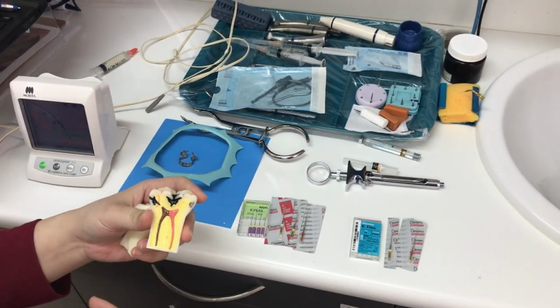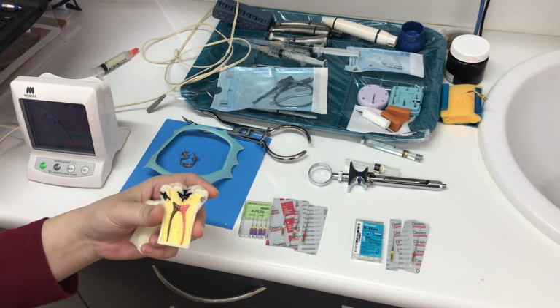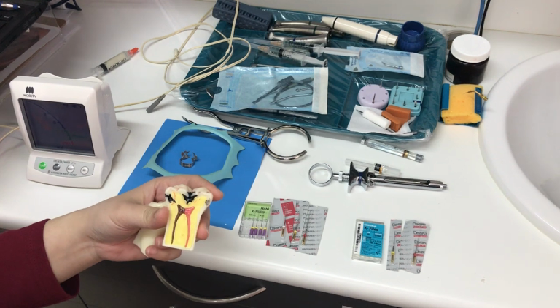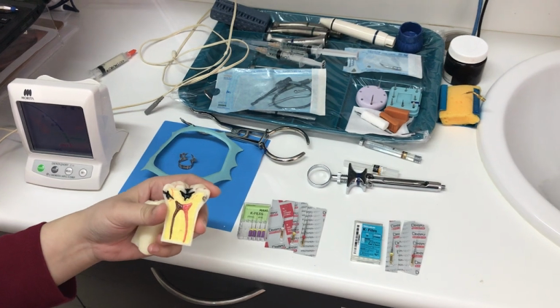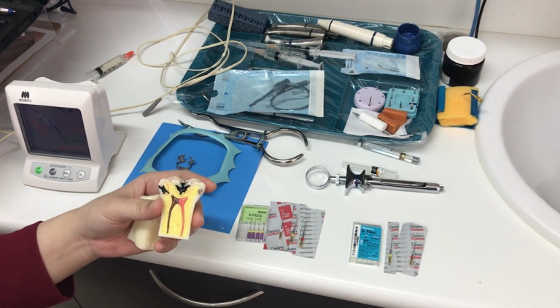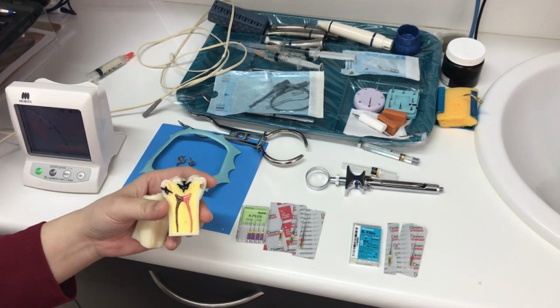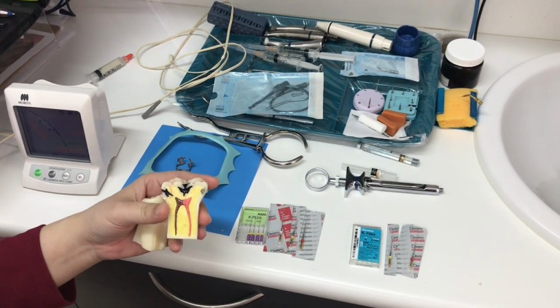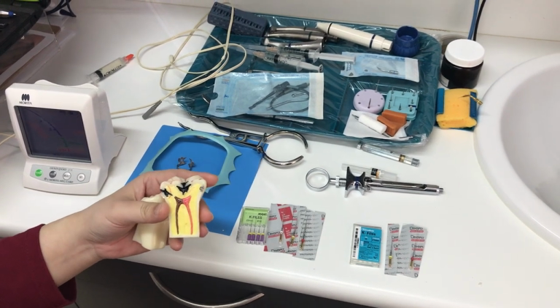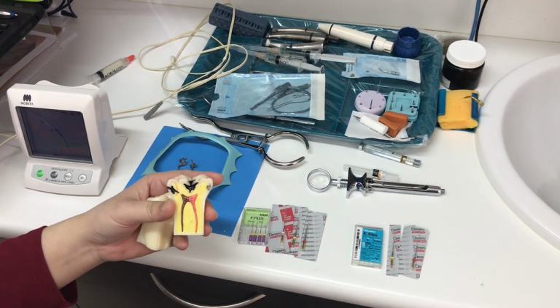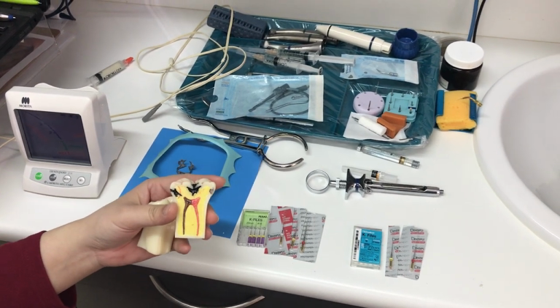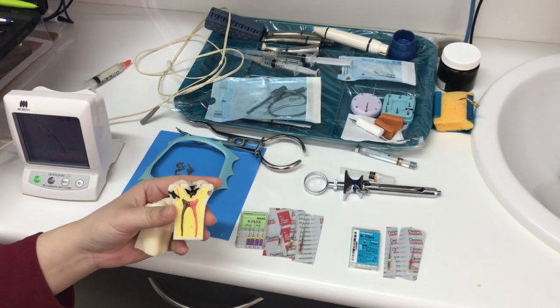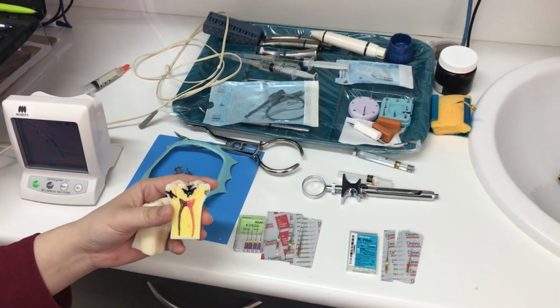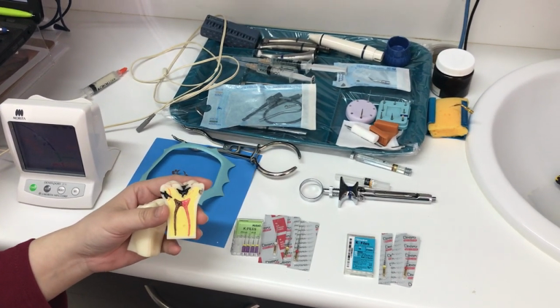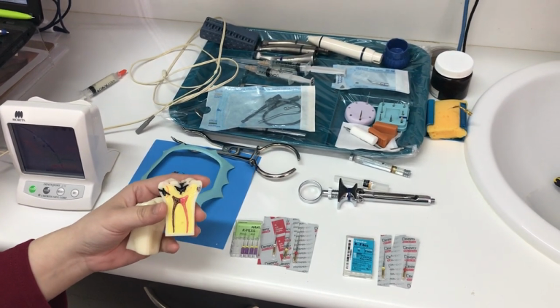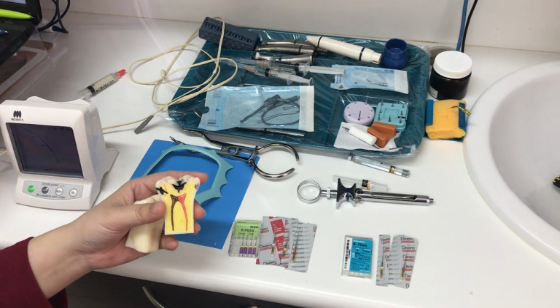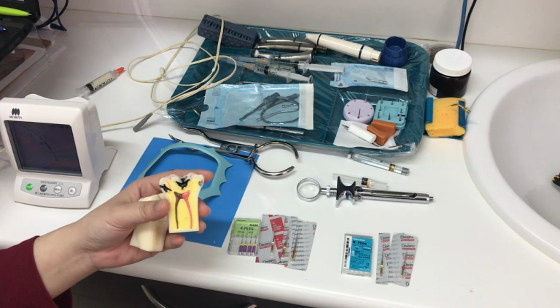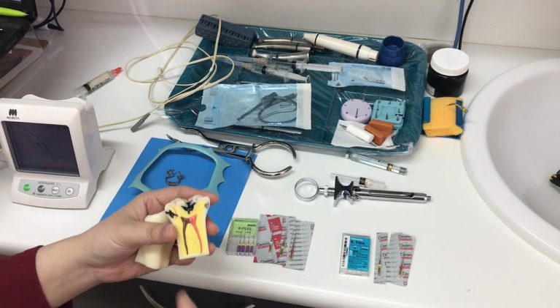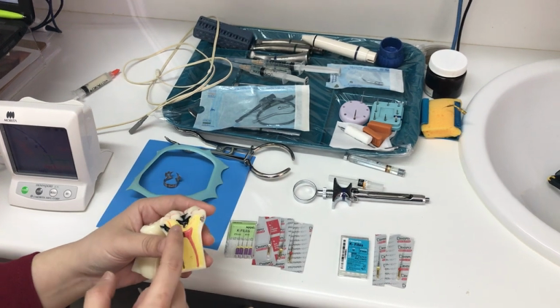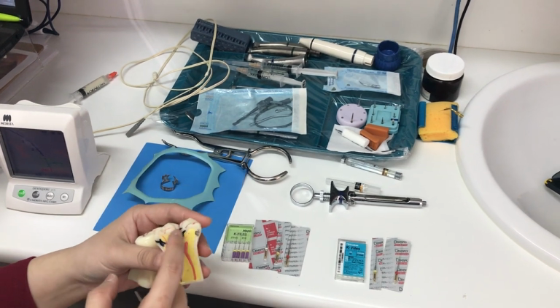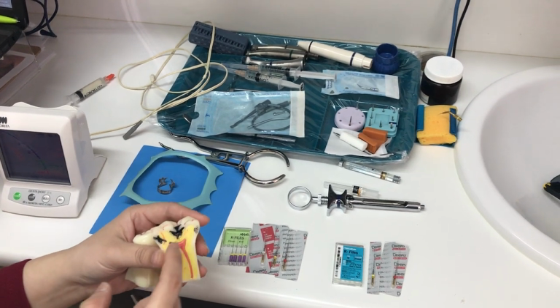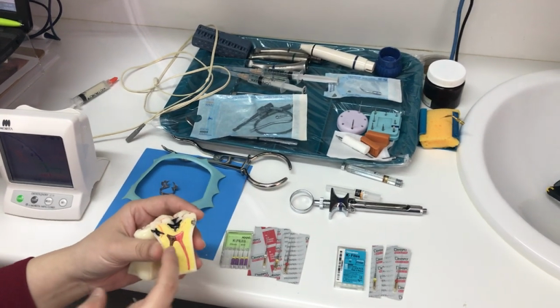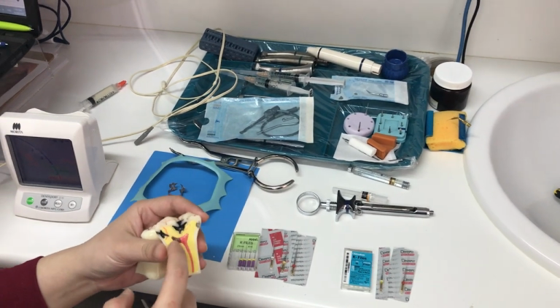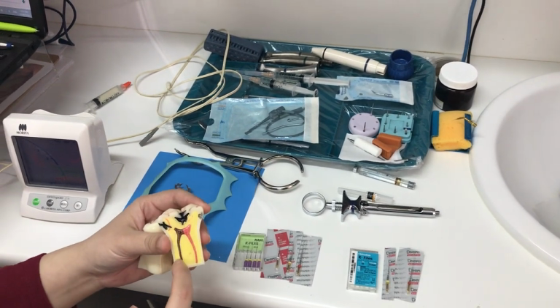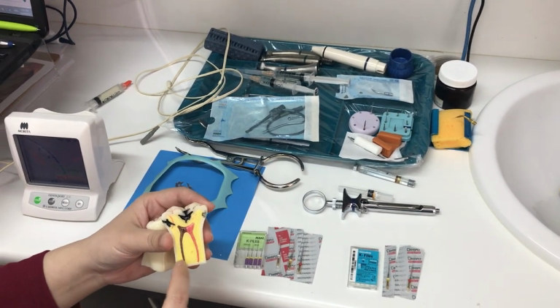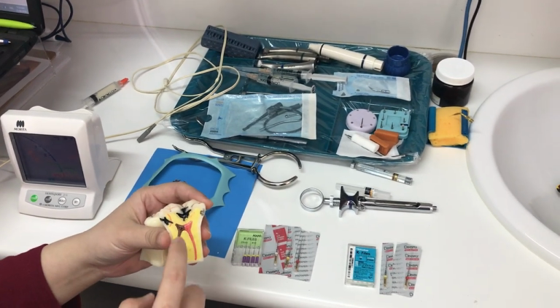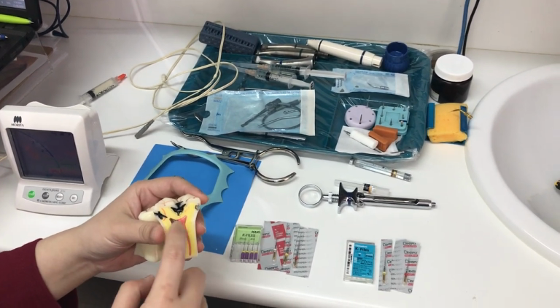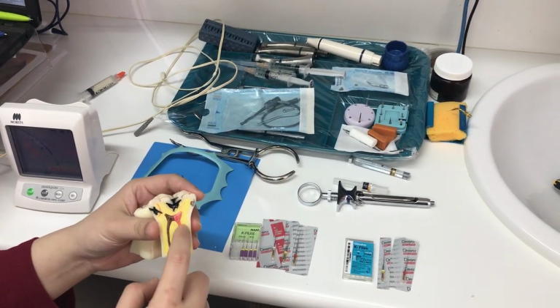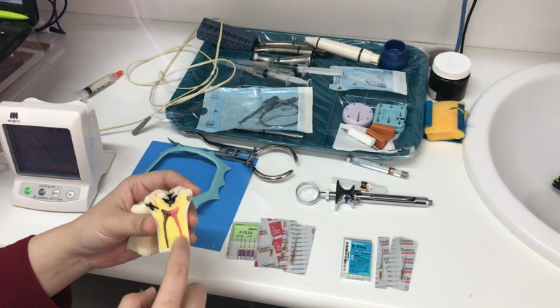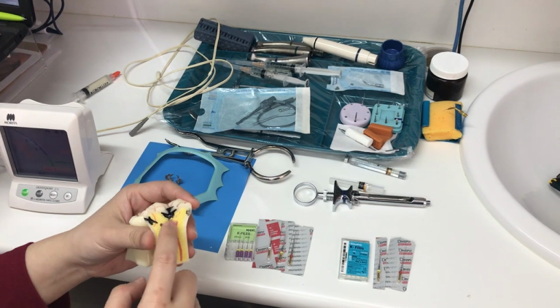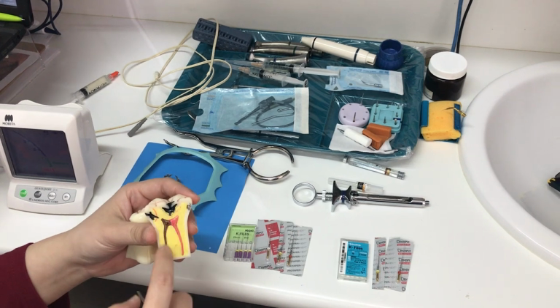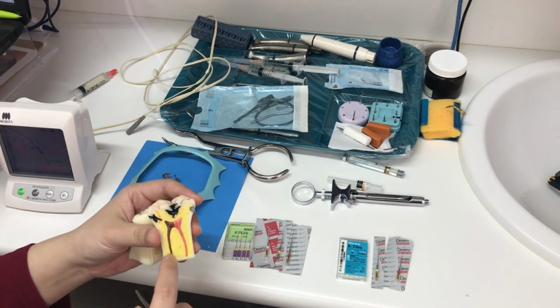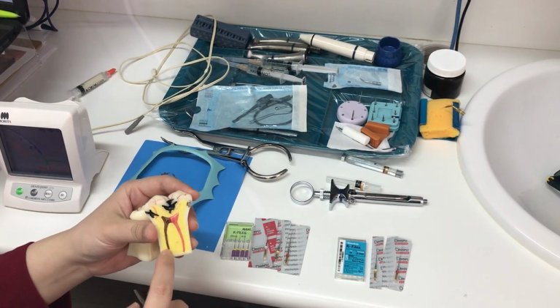When we need to do root canal treatments, it means that the tooth has had severe enough damage that the damage has gone into the nerve, causing infection or dying of the nerve inside the tooth.